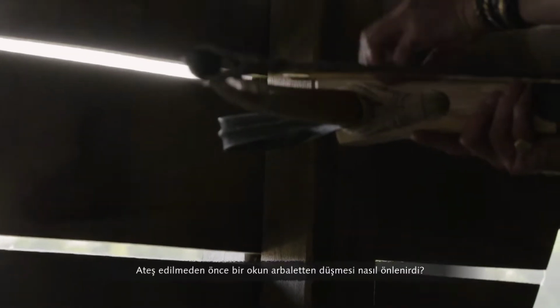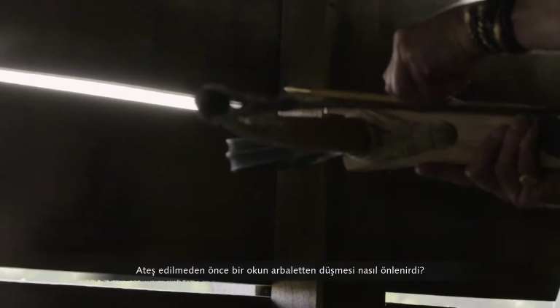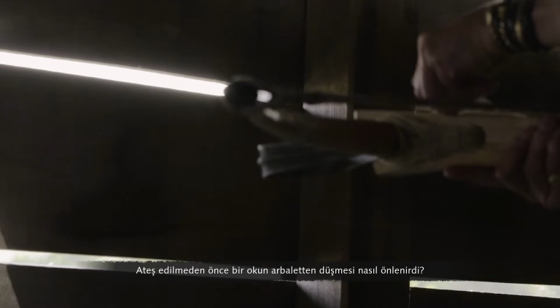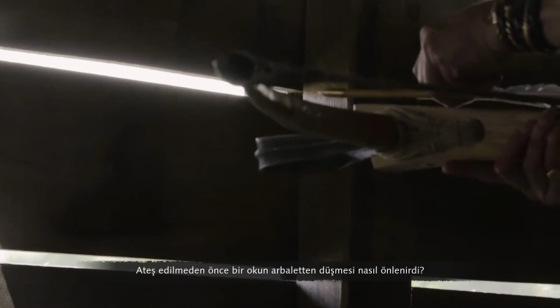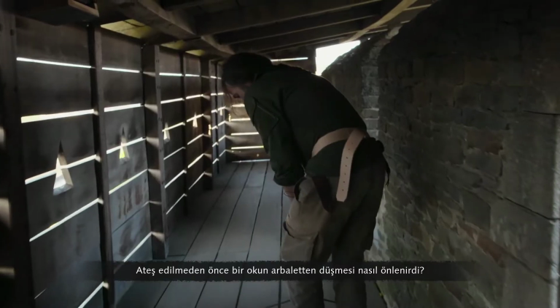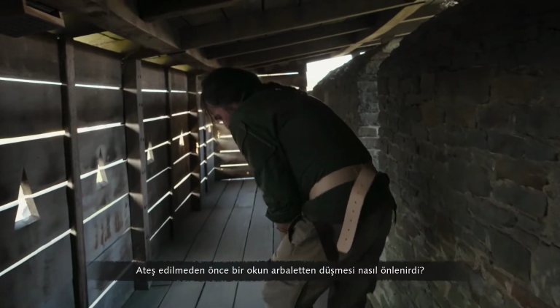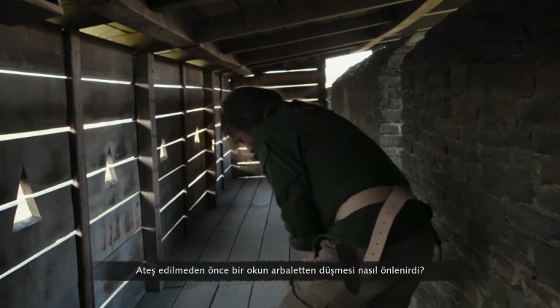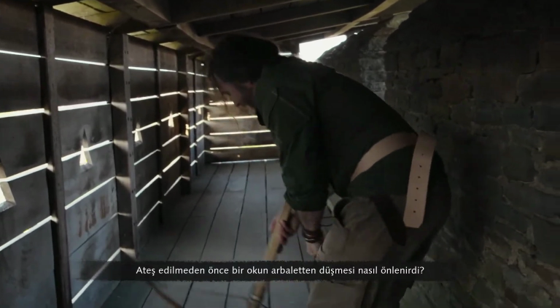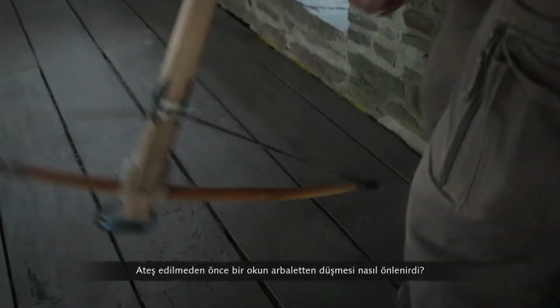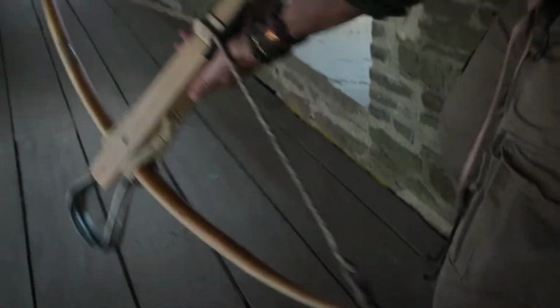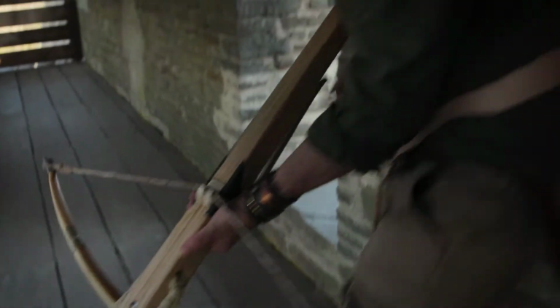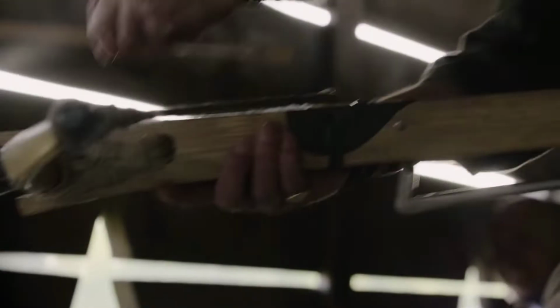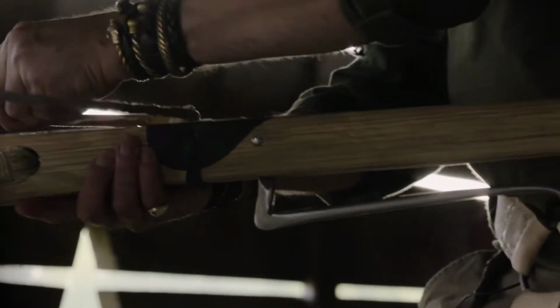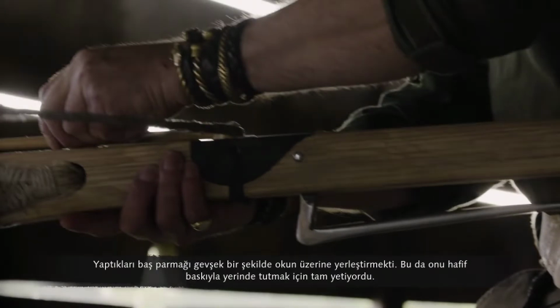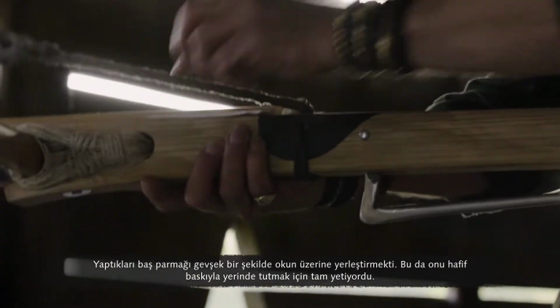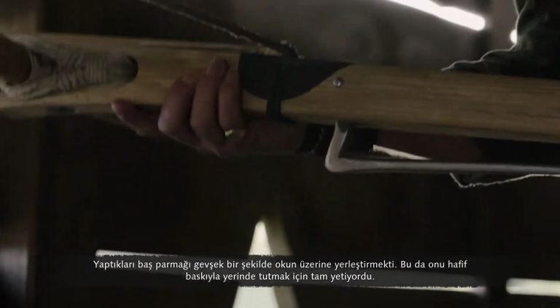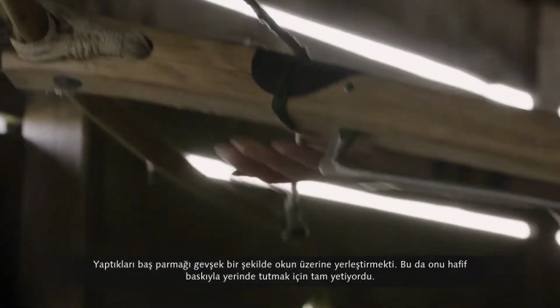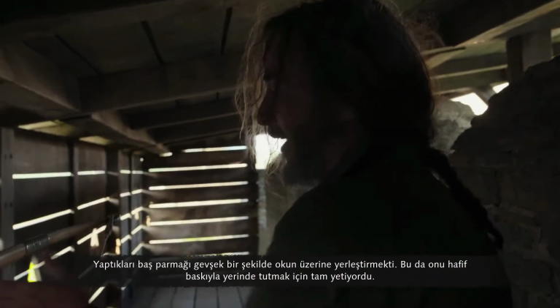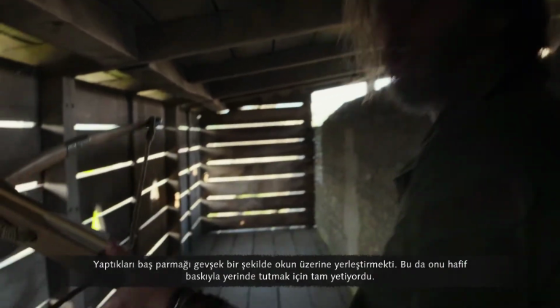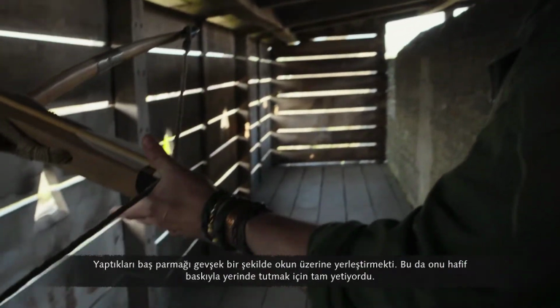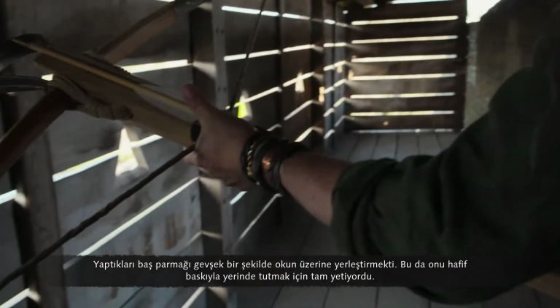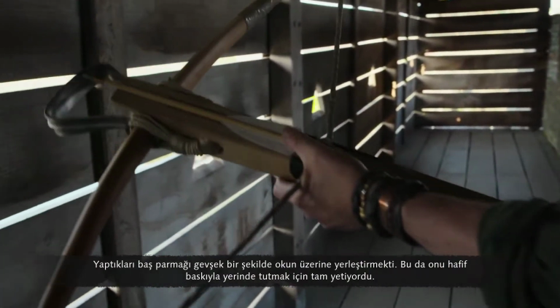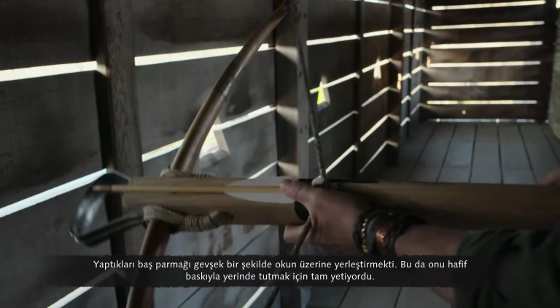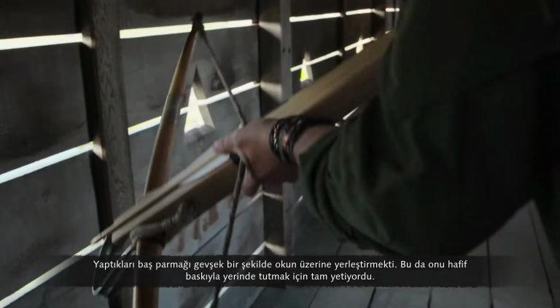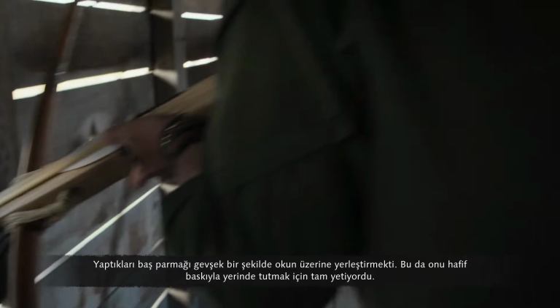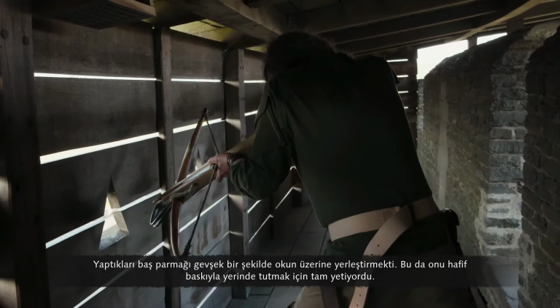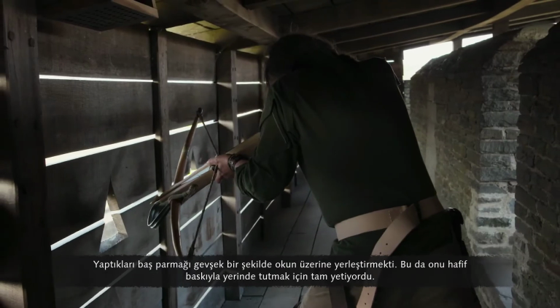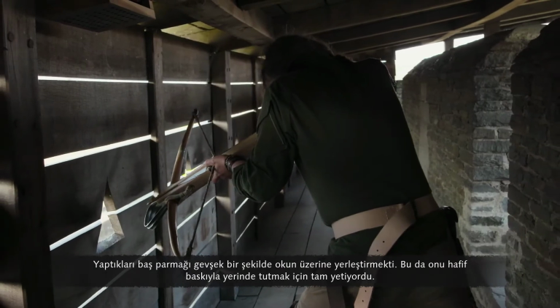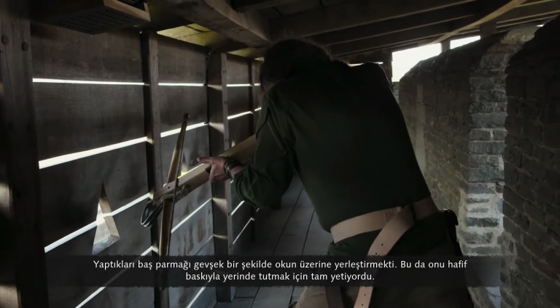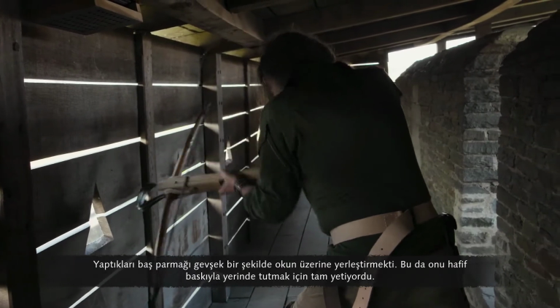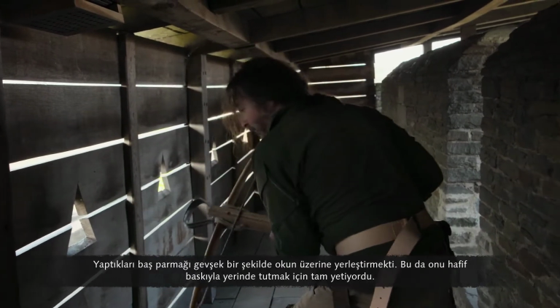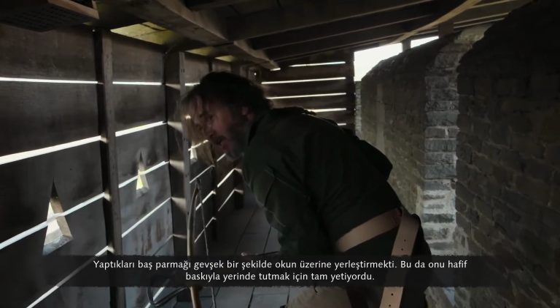How to stop the bolt from falling off the crossbow before it could be shot. What they did is just place the thumb loosely on the top of the bolt, which is just enough with light pressure to hold it in place.